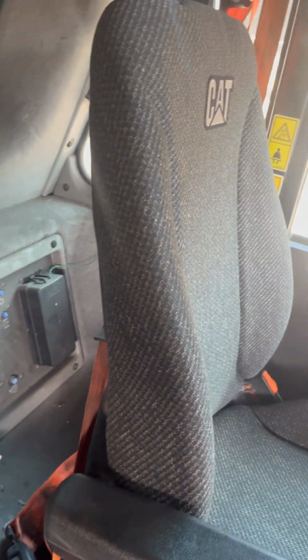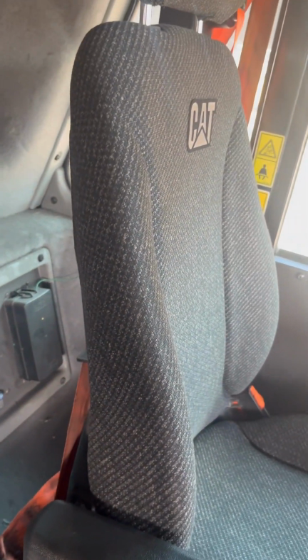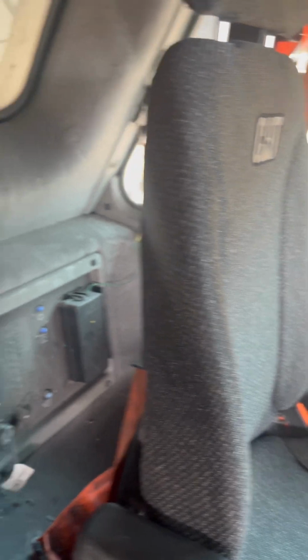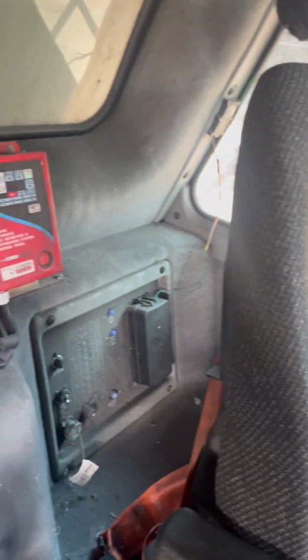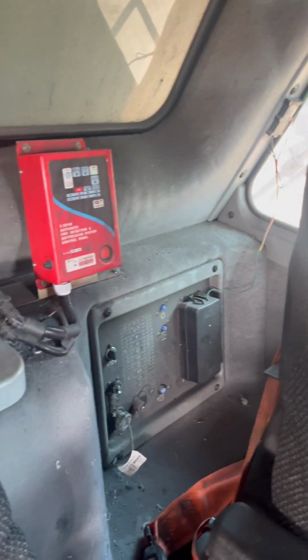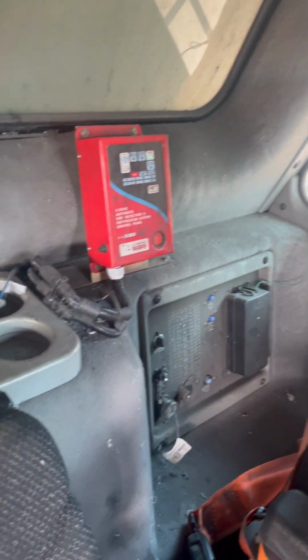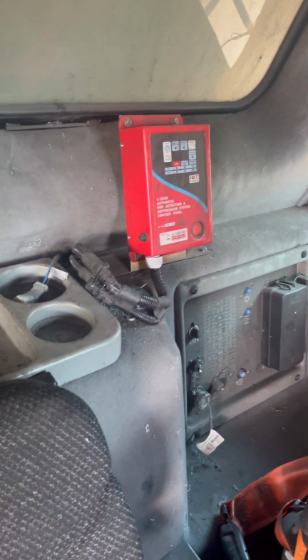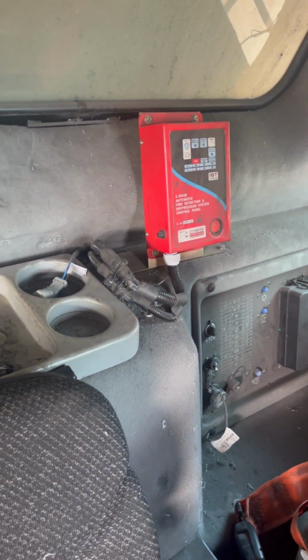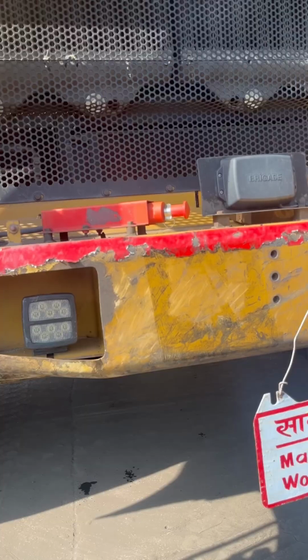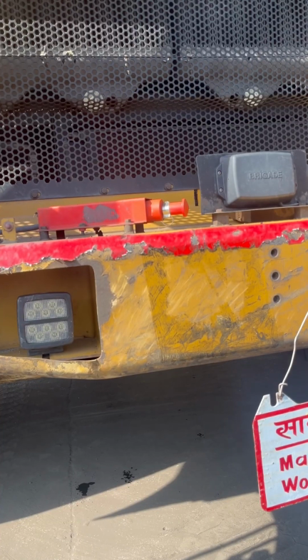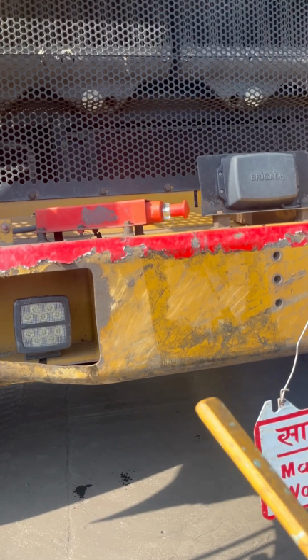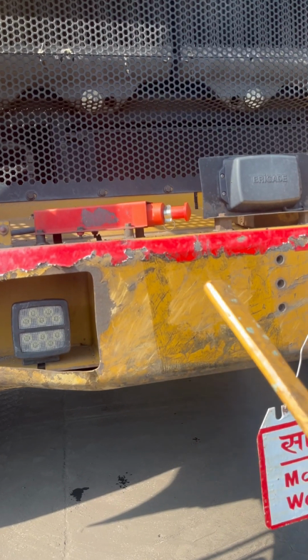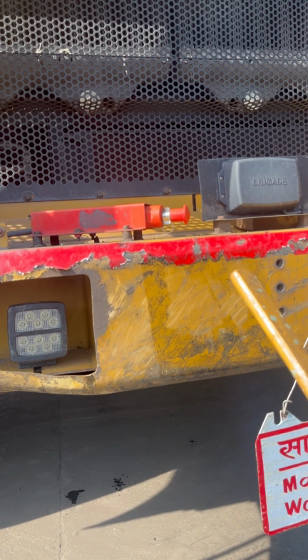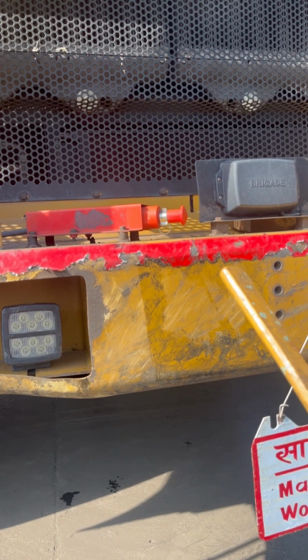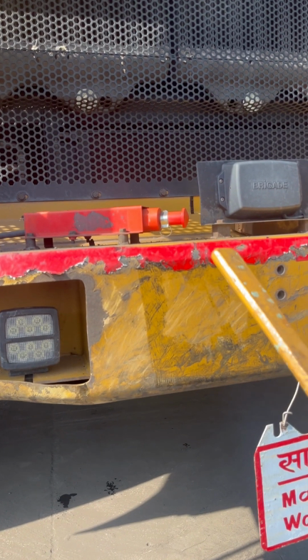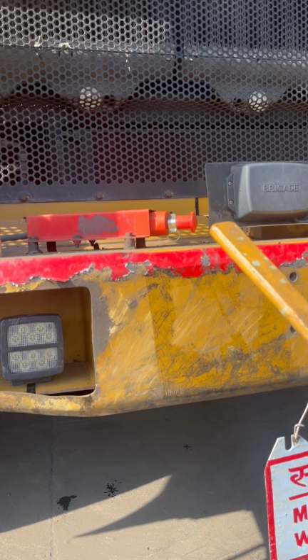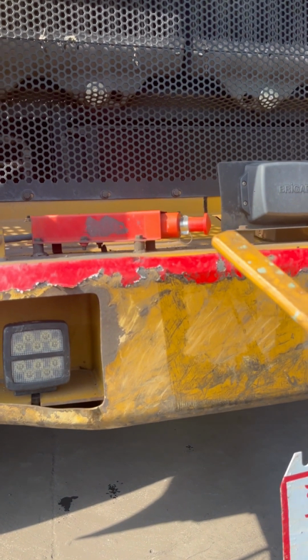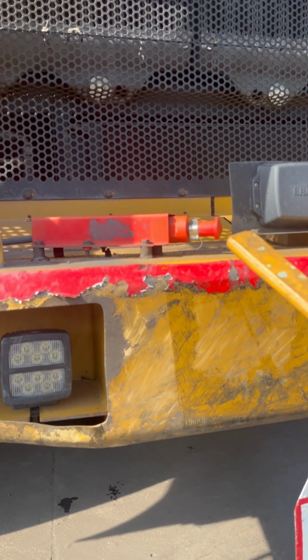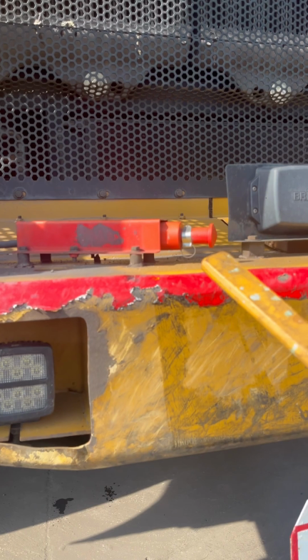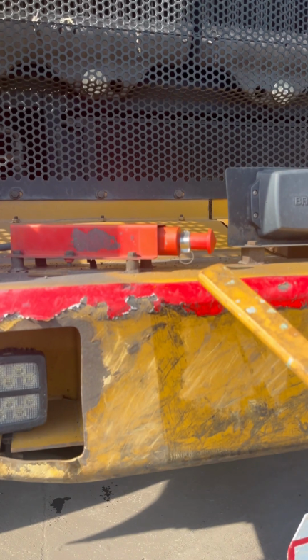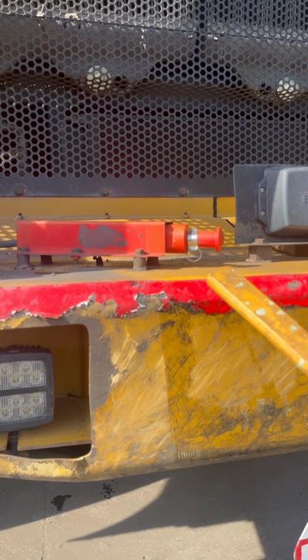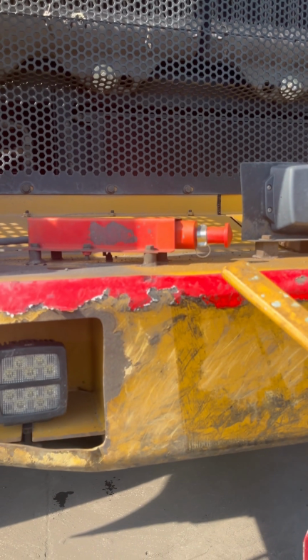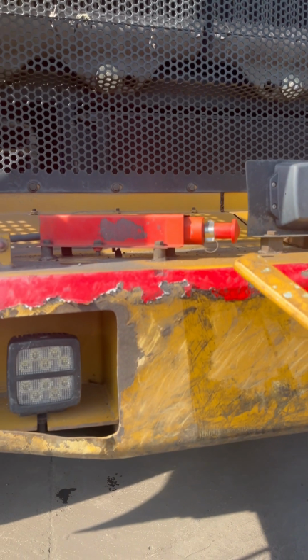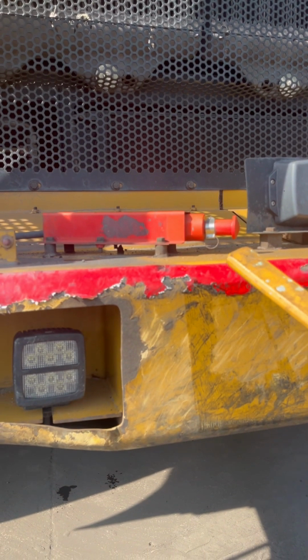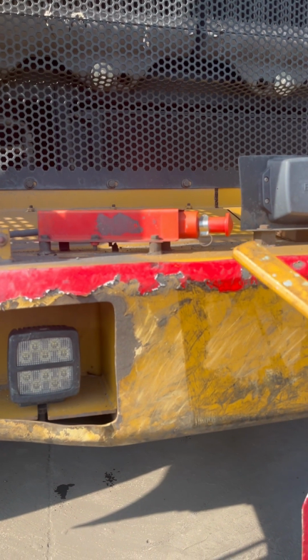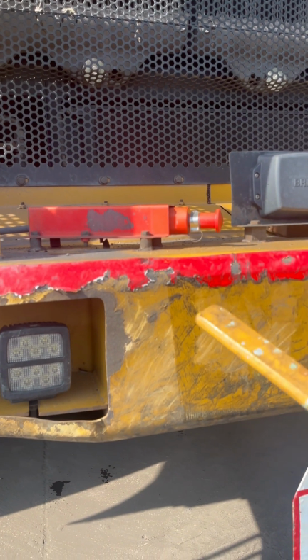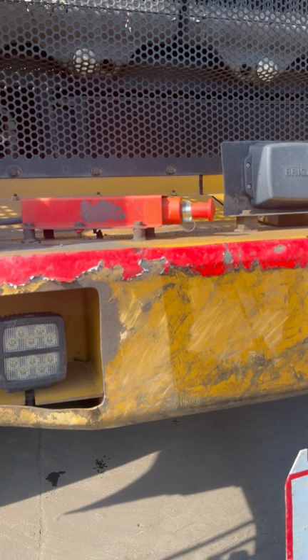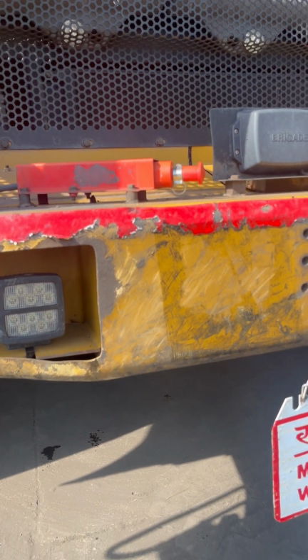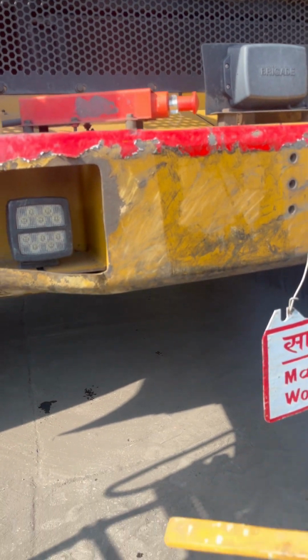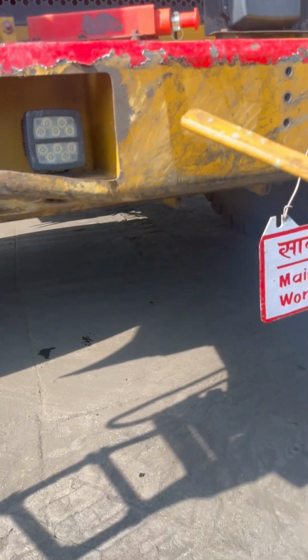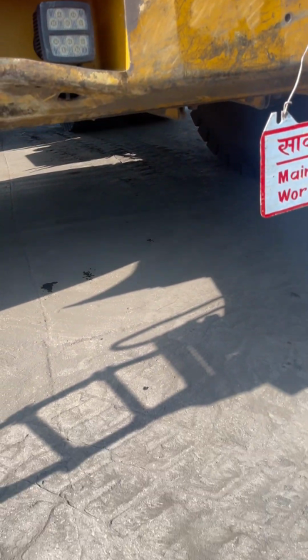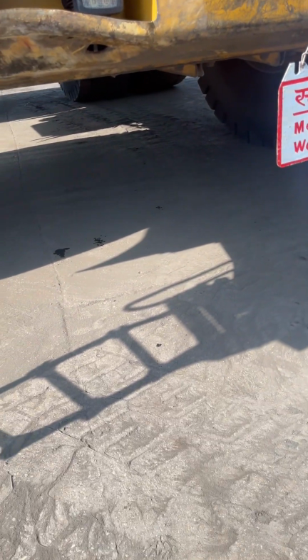The FSS manual control is fitted on the front pump of the machine and can be operated from ground levers if anybody sees a fire.